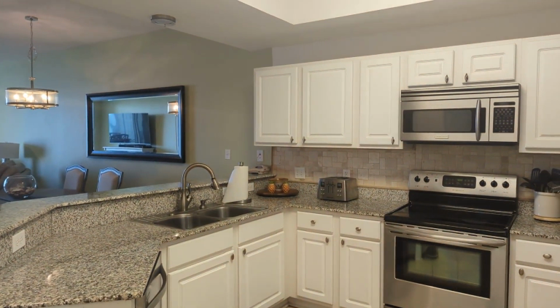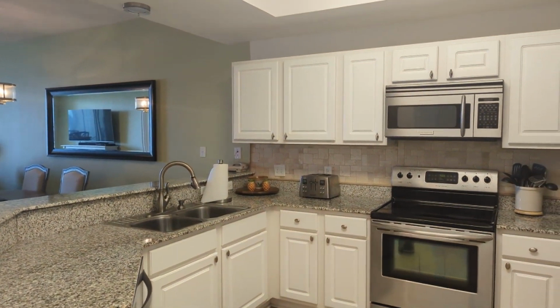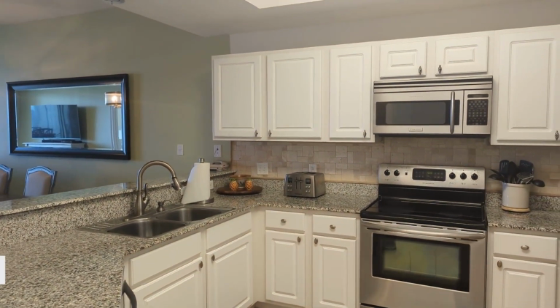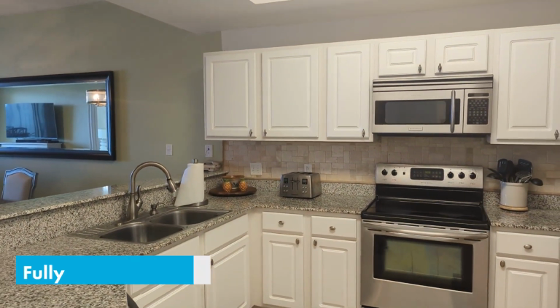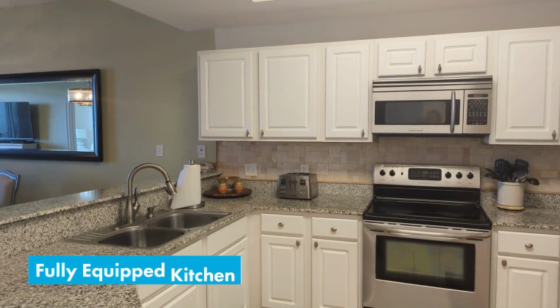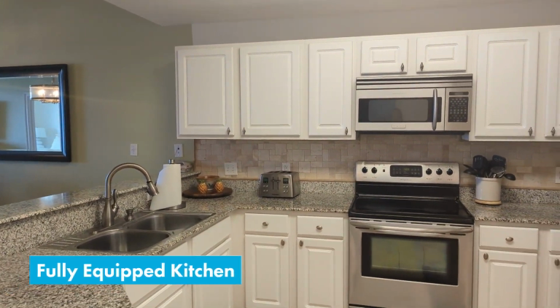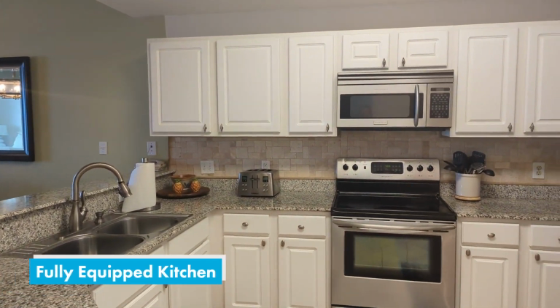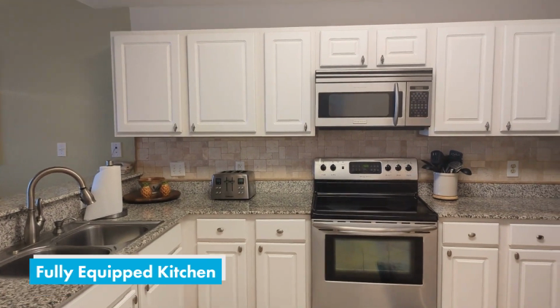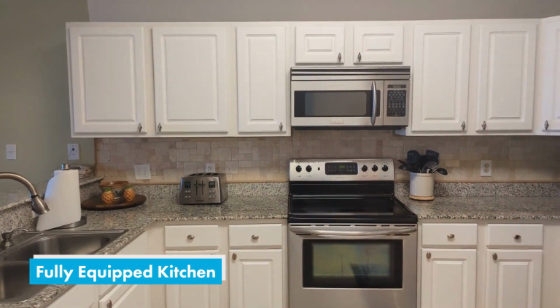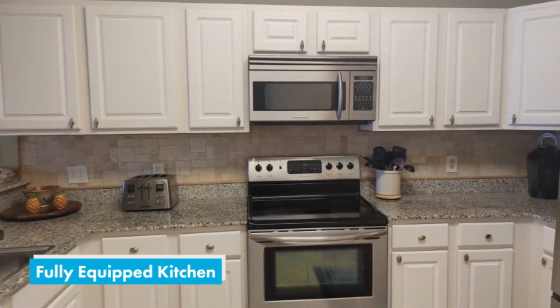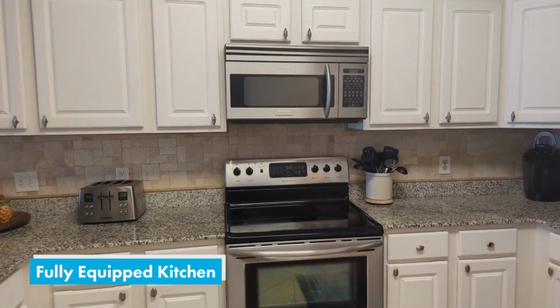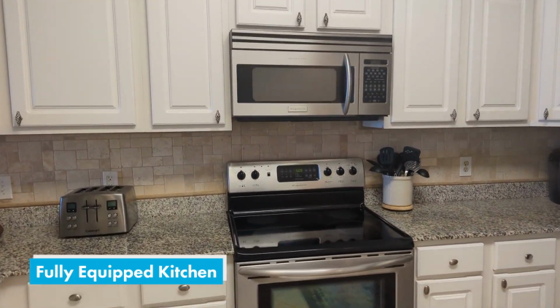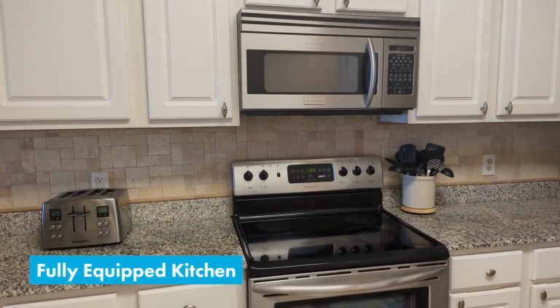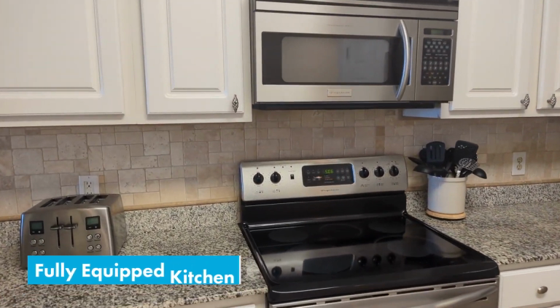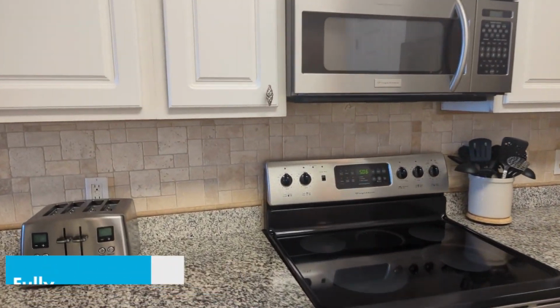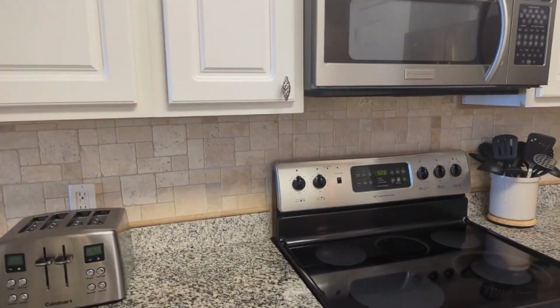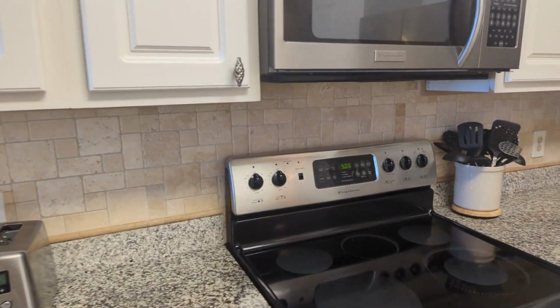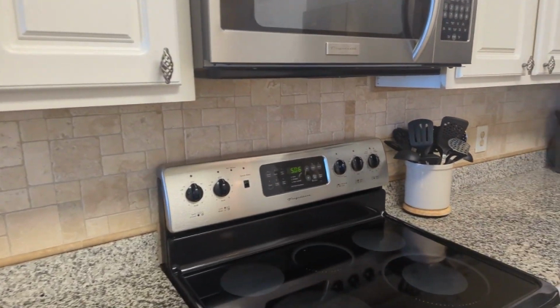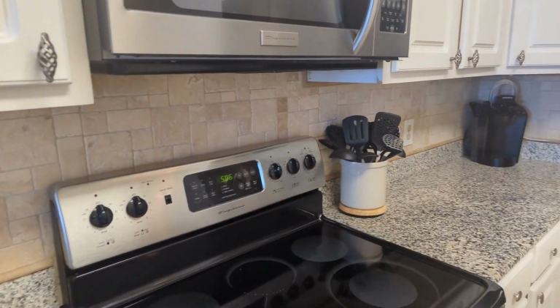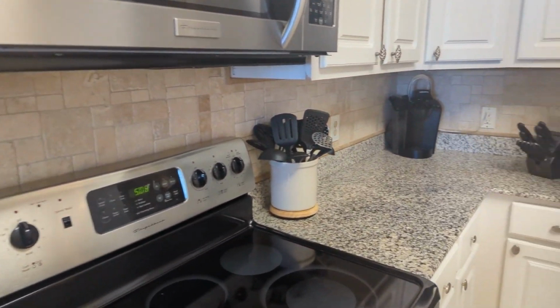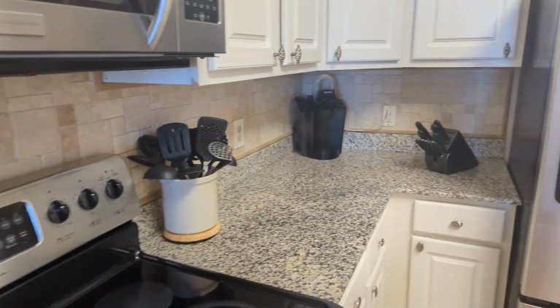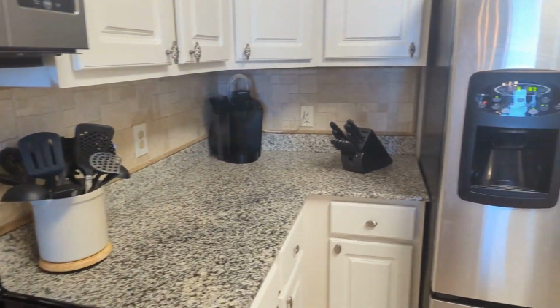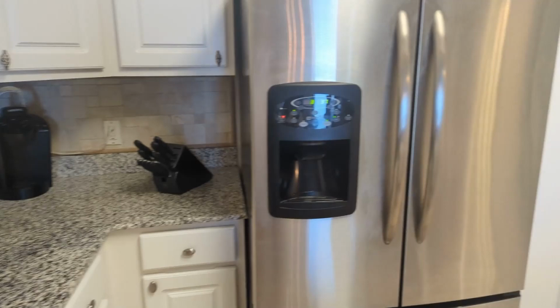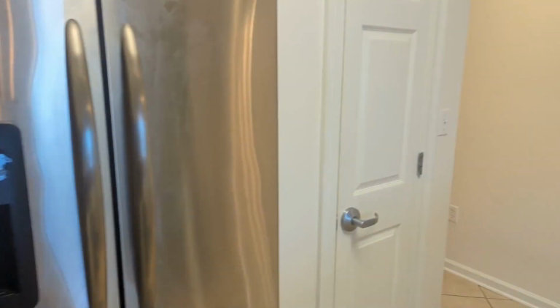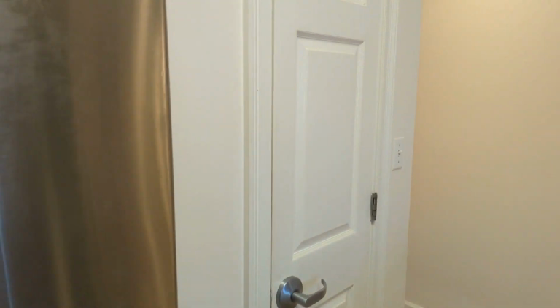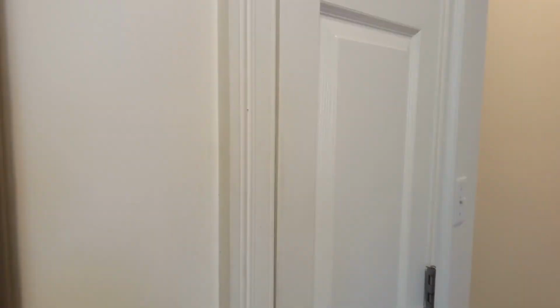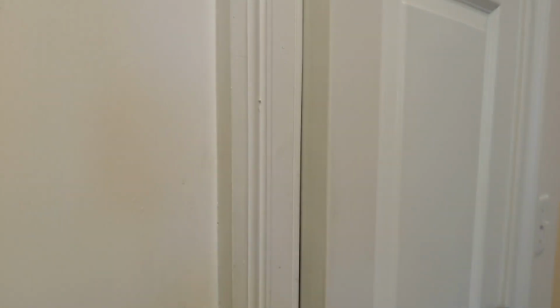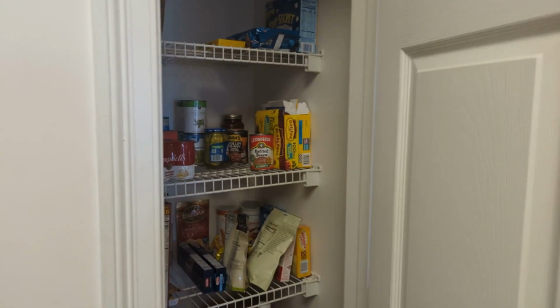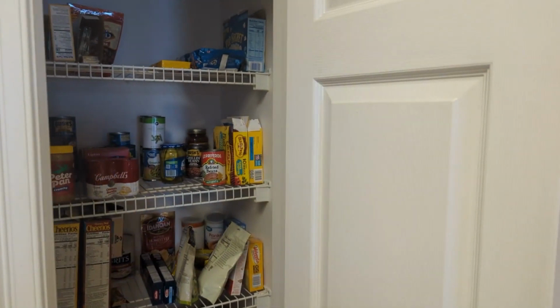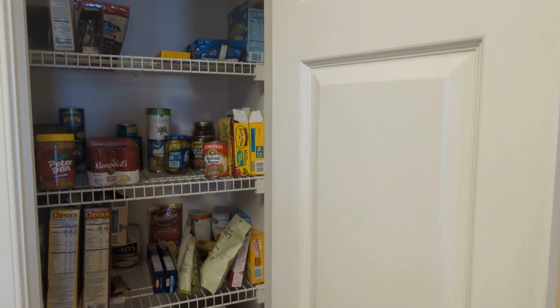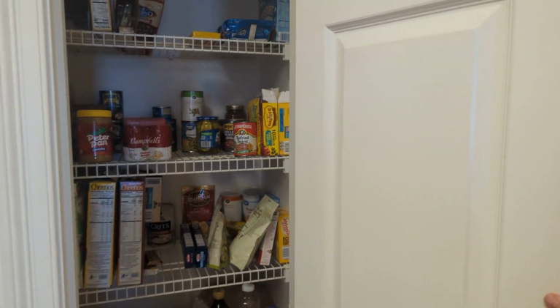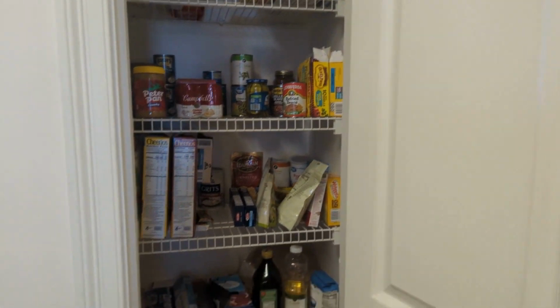You've got a fully equipped kitchen here with newer stainless steel appliances, beautiful granite countertops, and great tile backsplash. This kitchen also comes with a pantry with shelves built in.